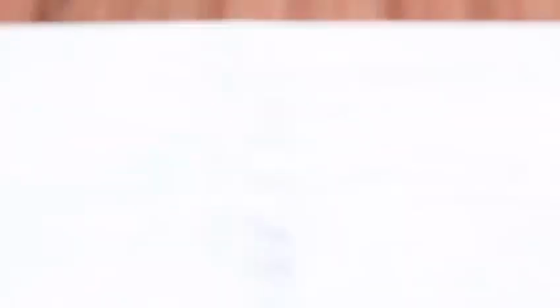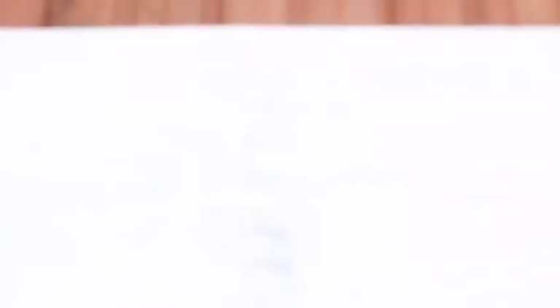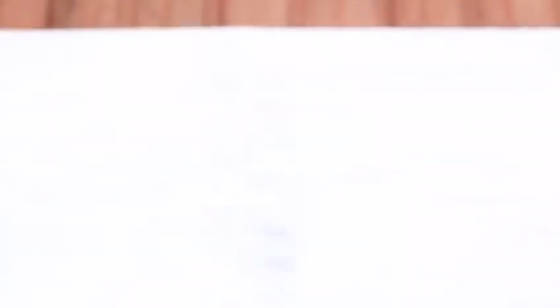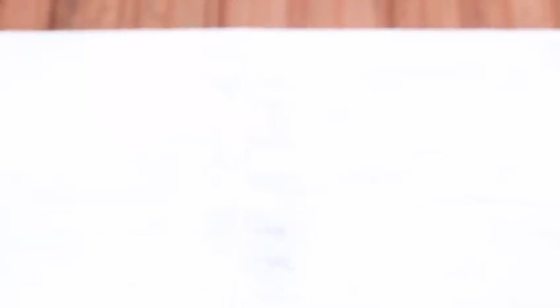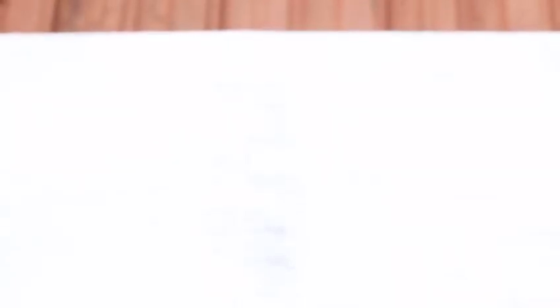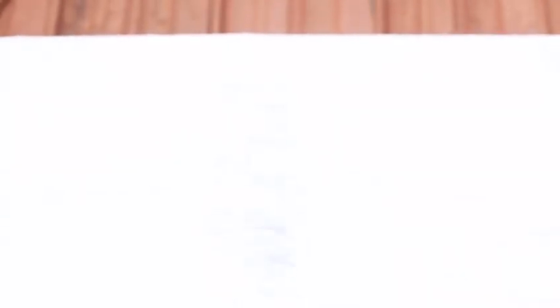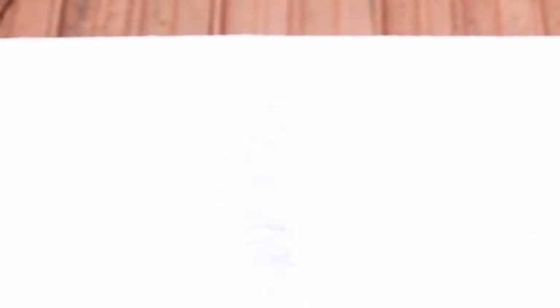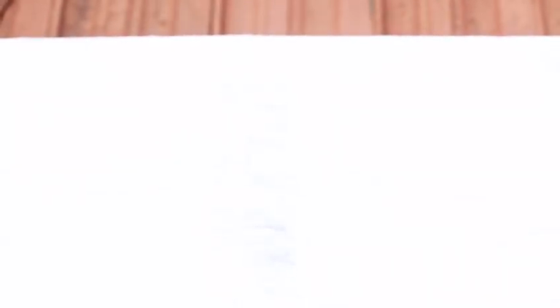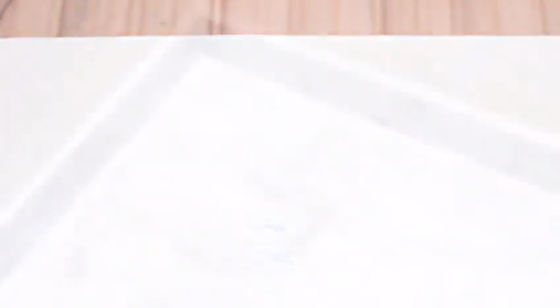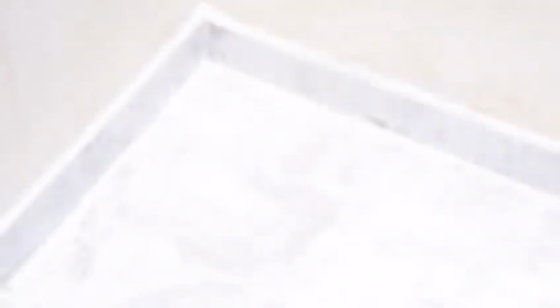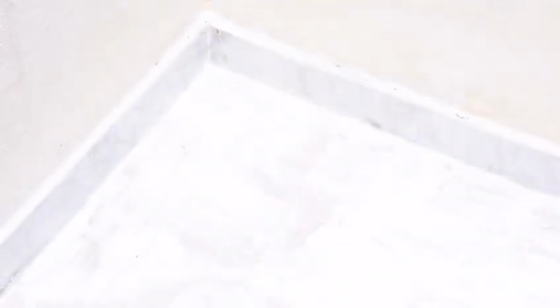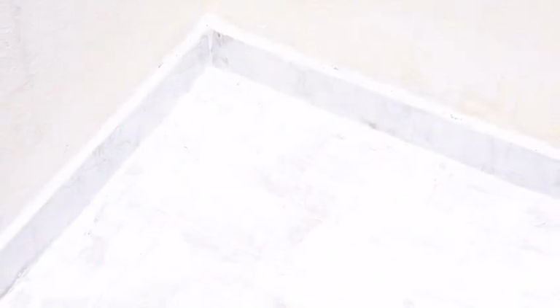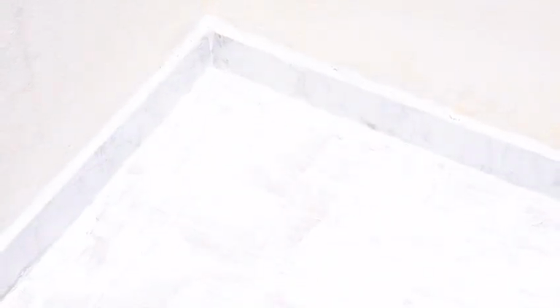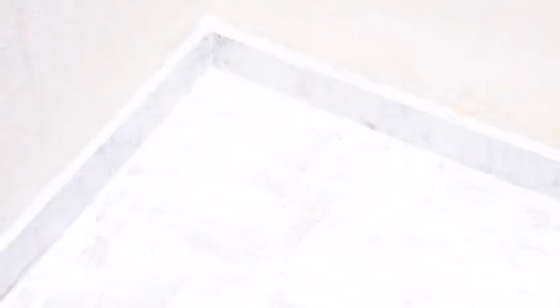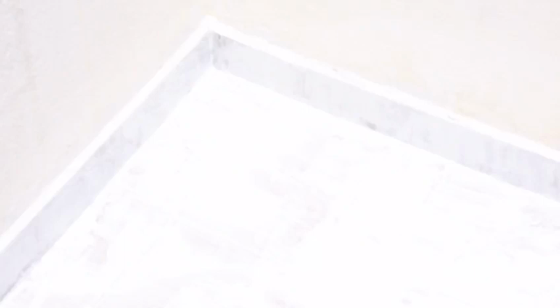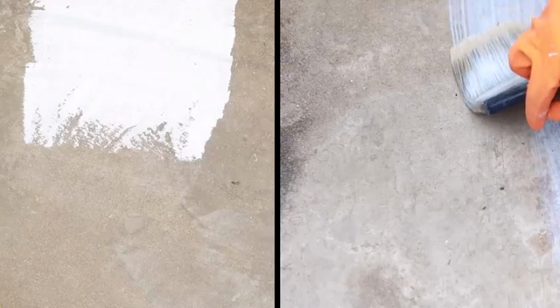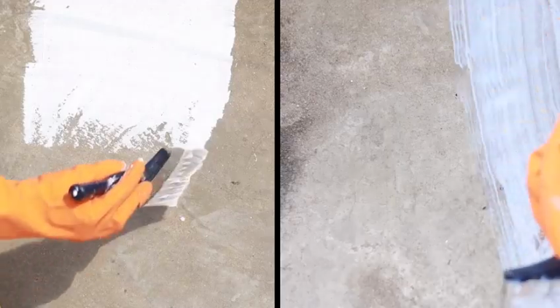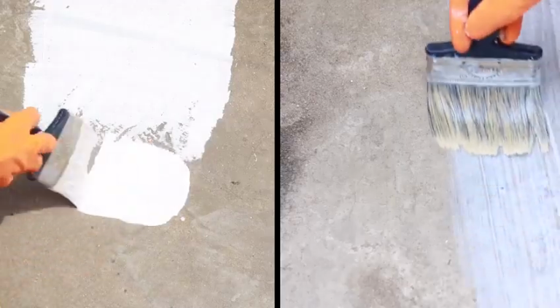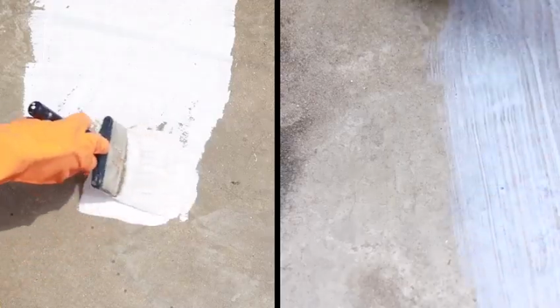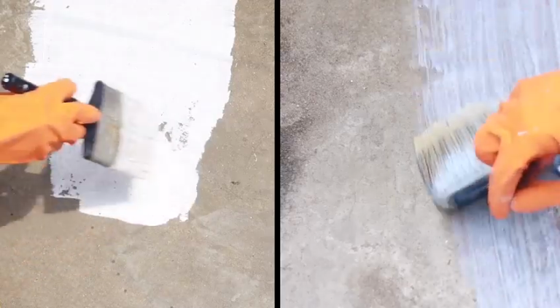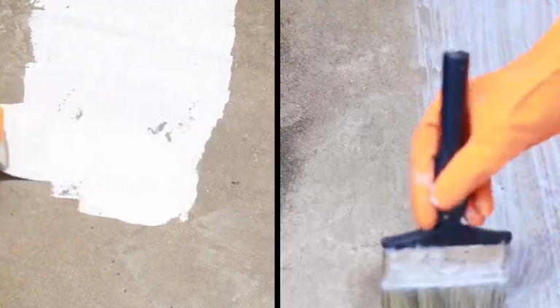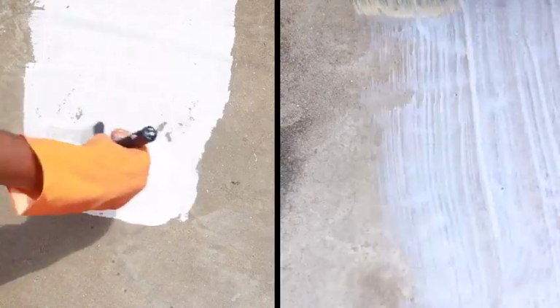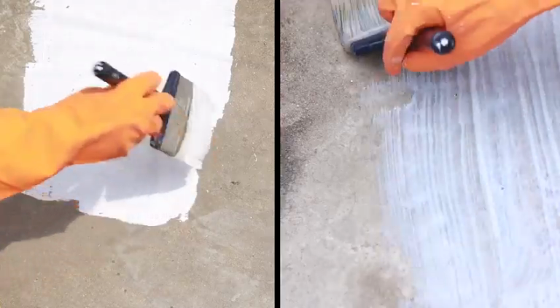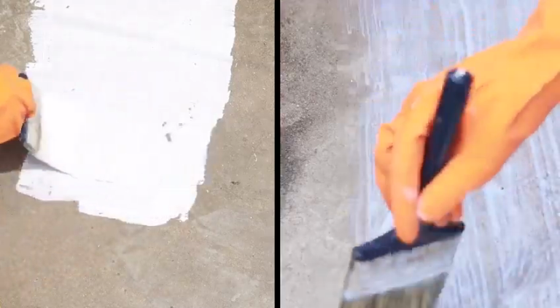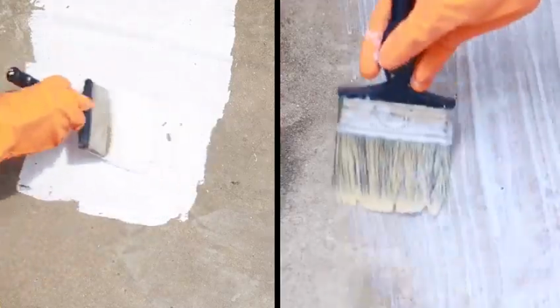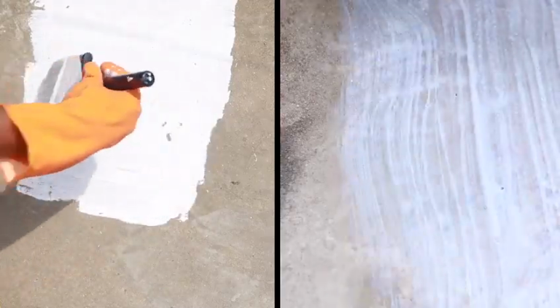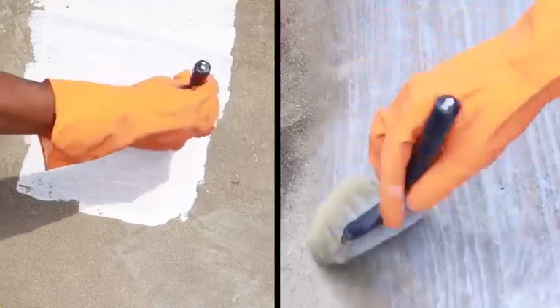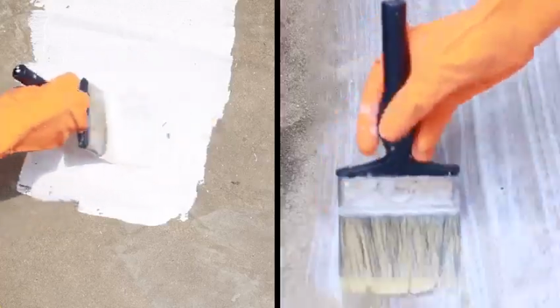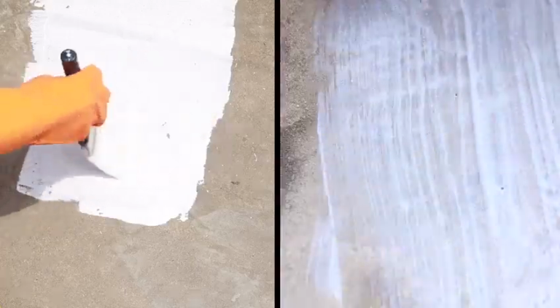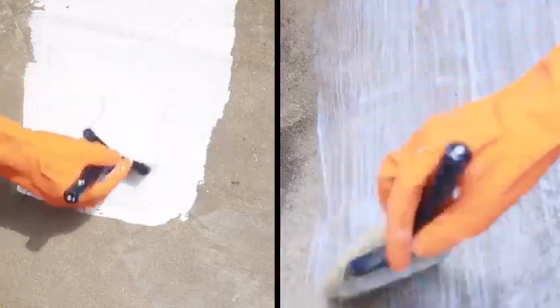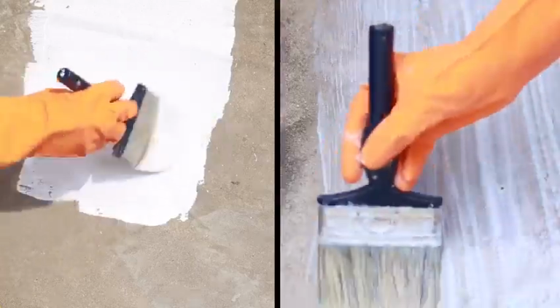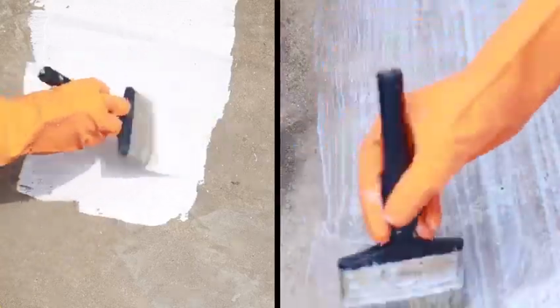Sika Cool Coat is an ideal coating system for sun shades and roofs and can serve as an effective heat reflective and waterproofing coating. Its remarkable resistance to algae and fungi, coupled with its ability to fill in cracks for a smoother surface, makes it a highly suitable choice.